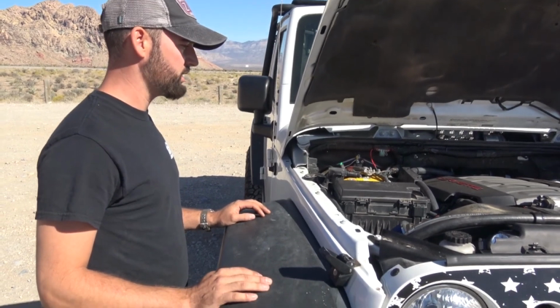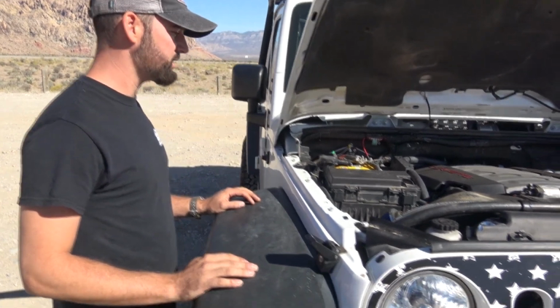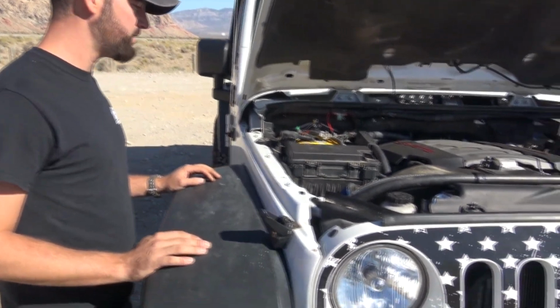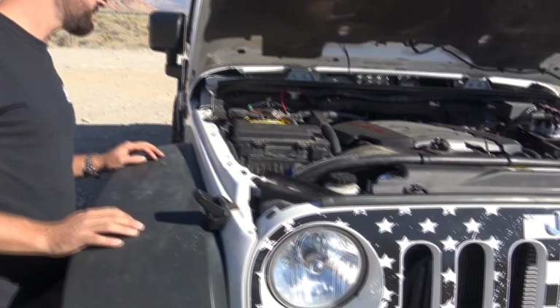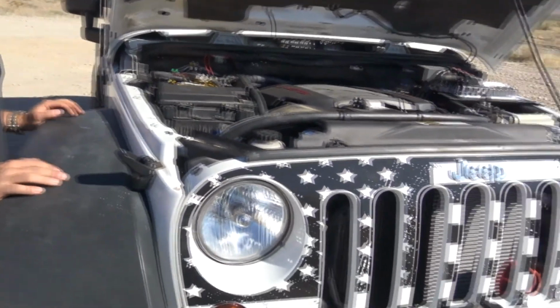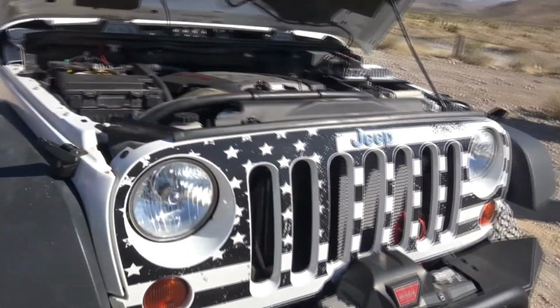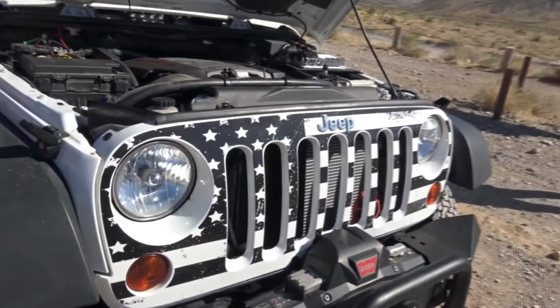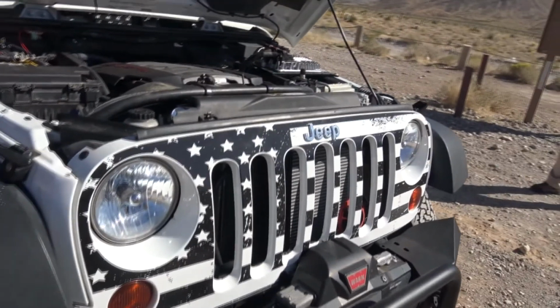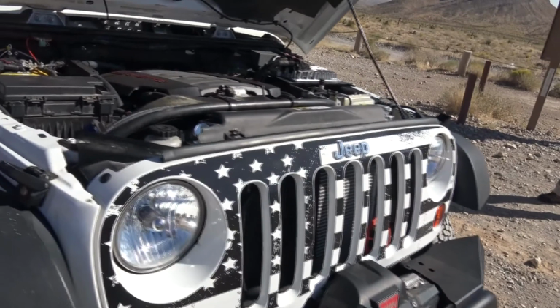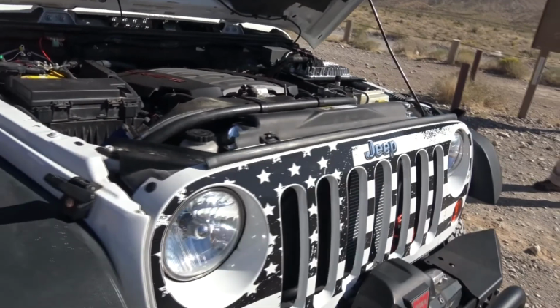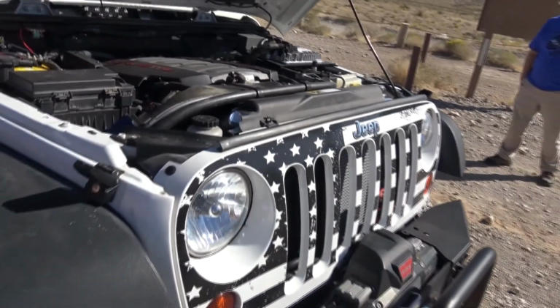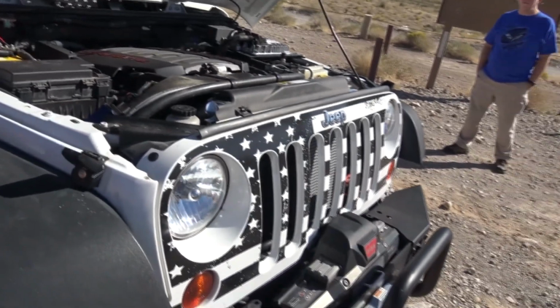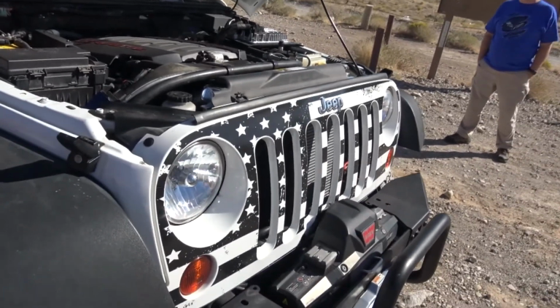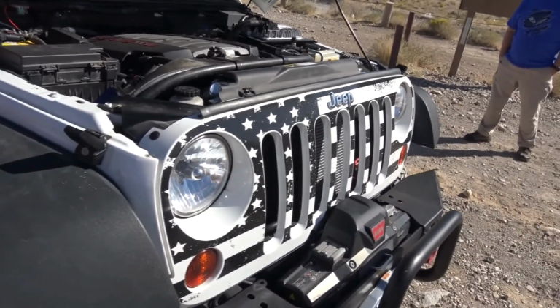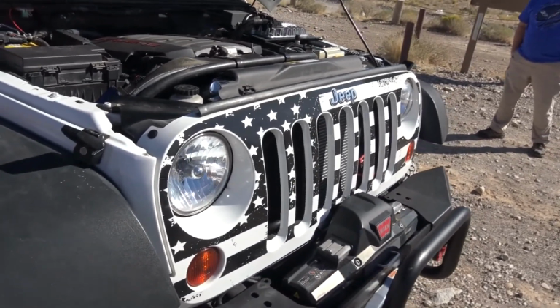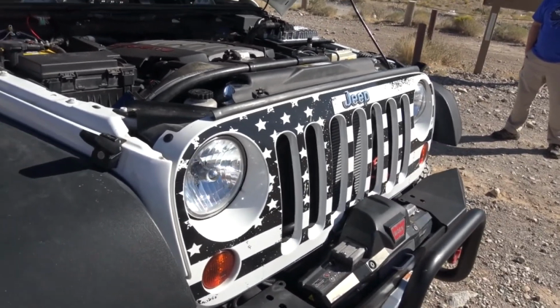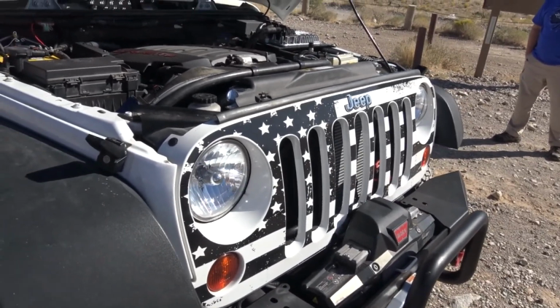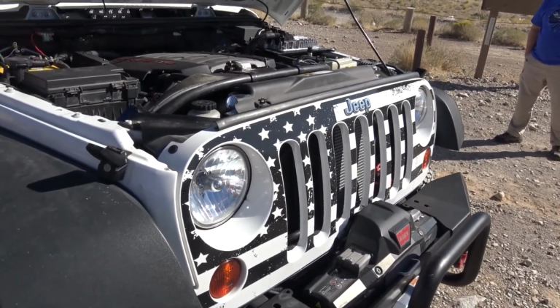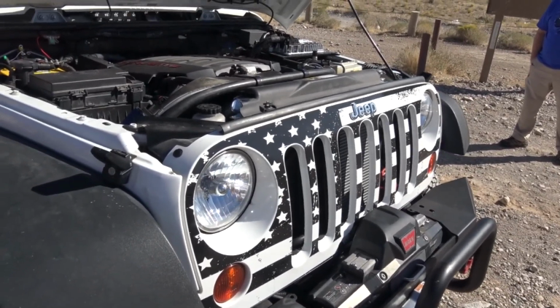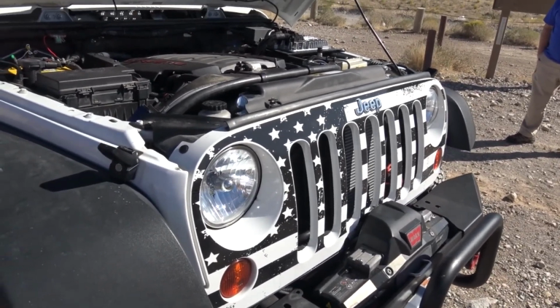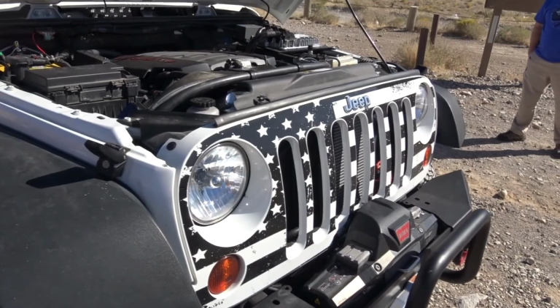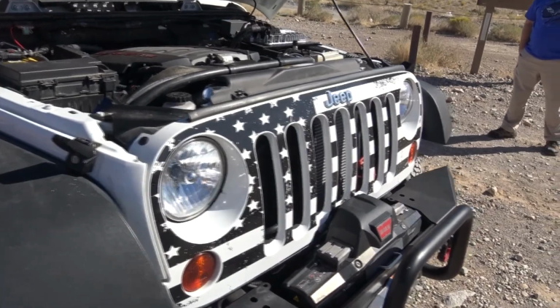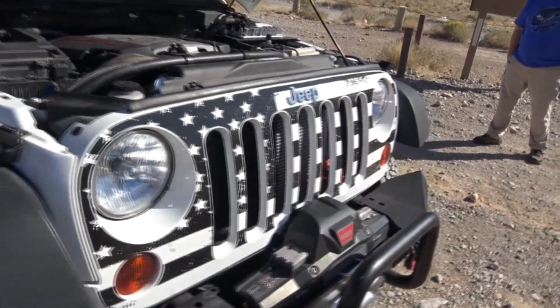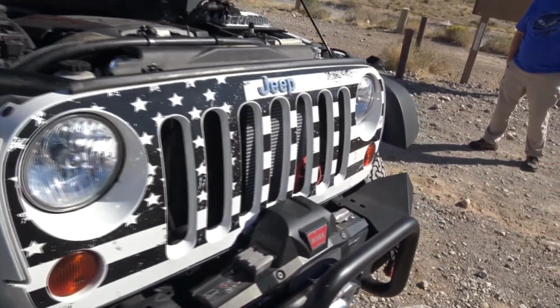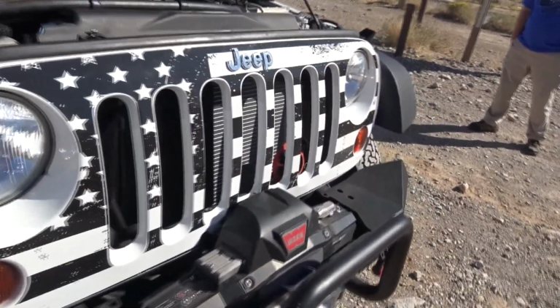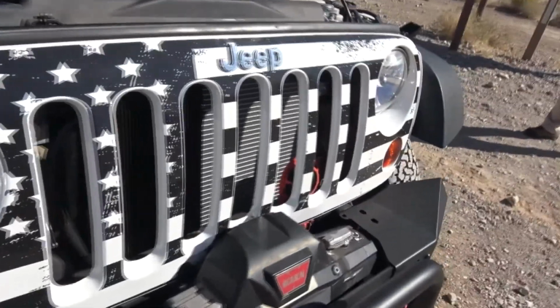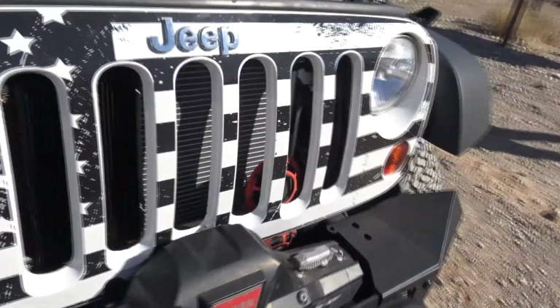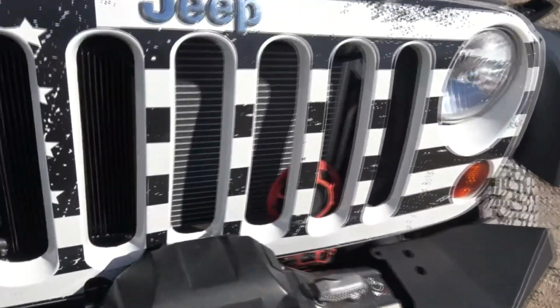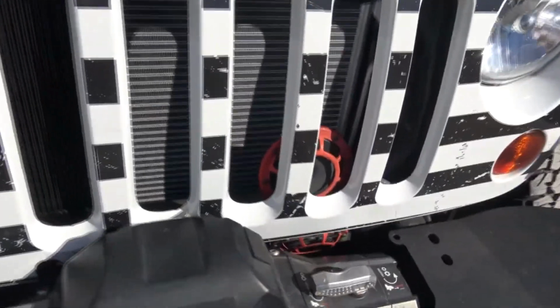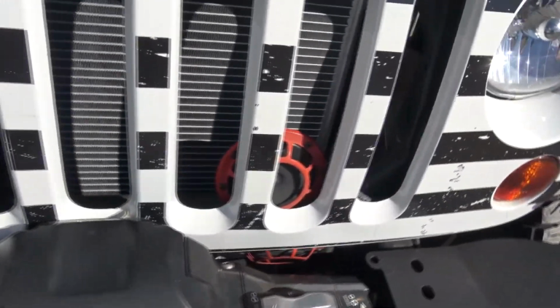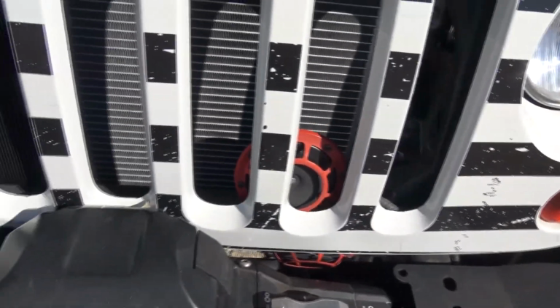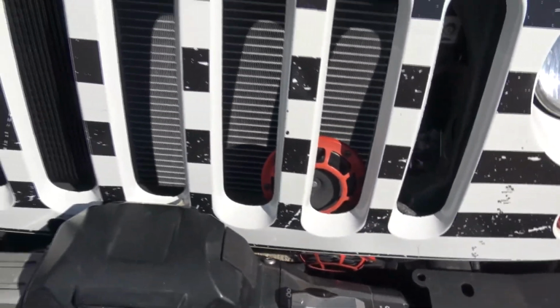It is a tight fit, but it's very nice and now we'll do the off-road test. We'll check the cooling system on it — it should stay around 212 degrees. That's what I have it programmed to, and we'll test that out in low.